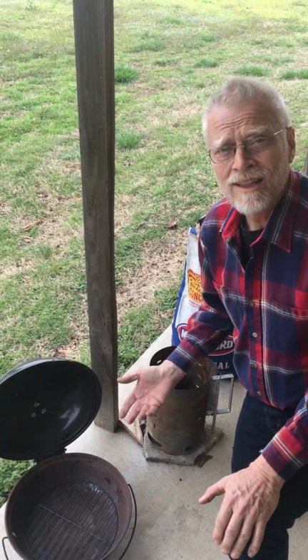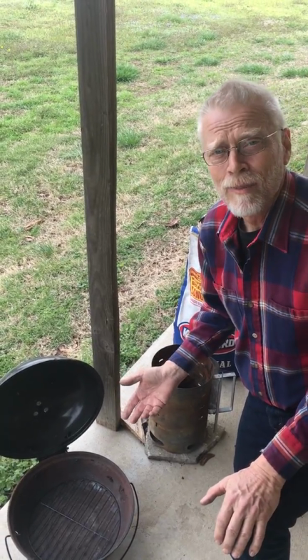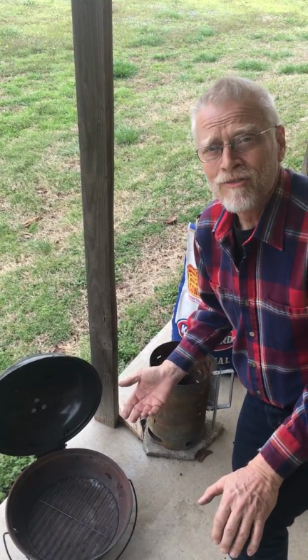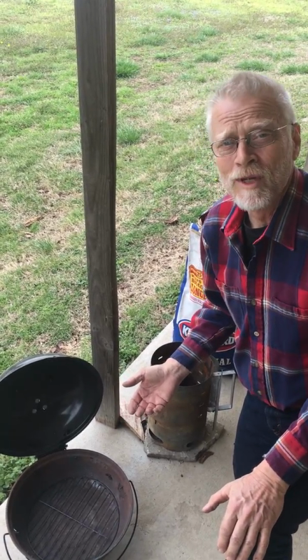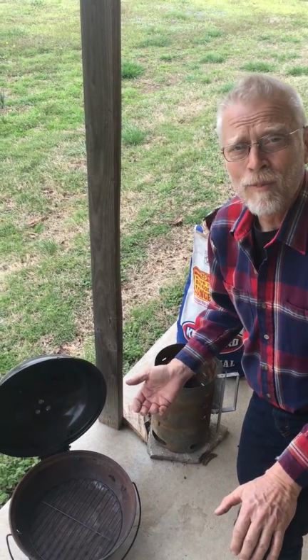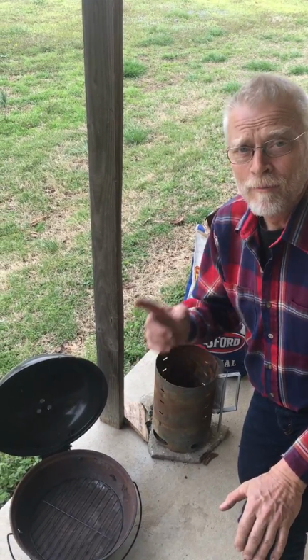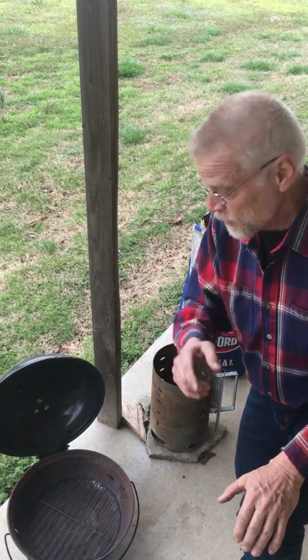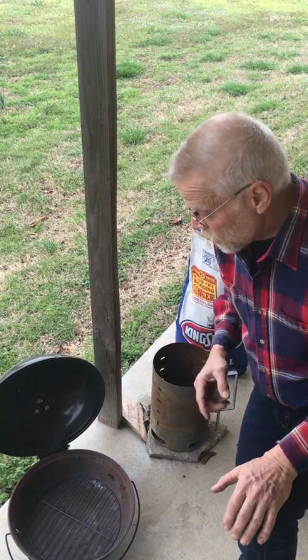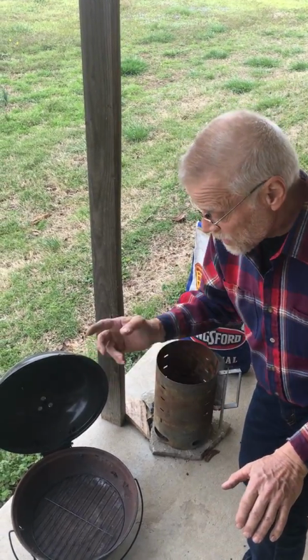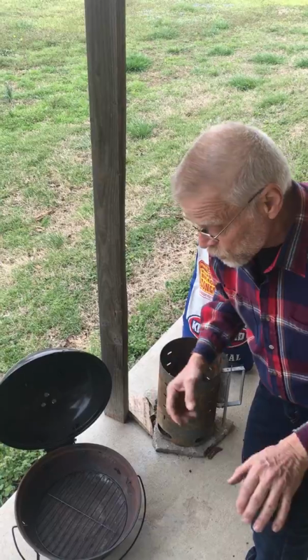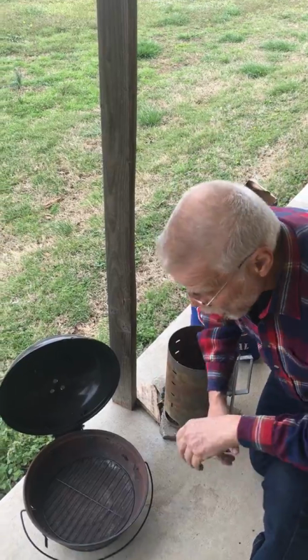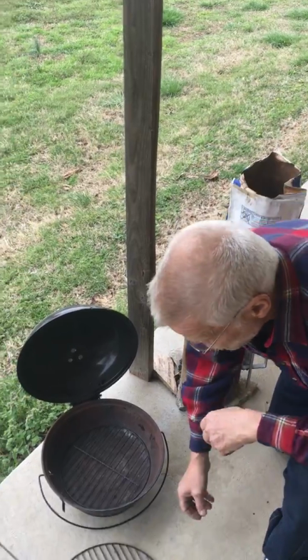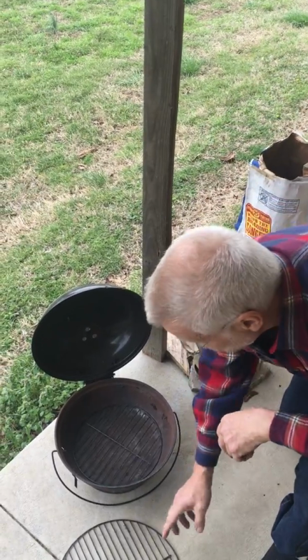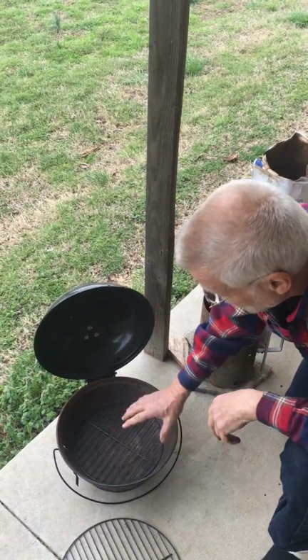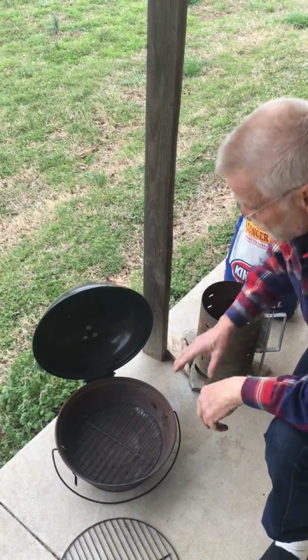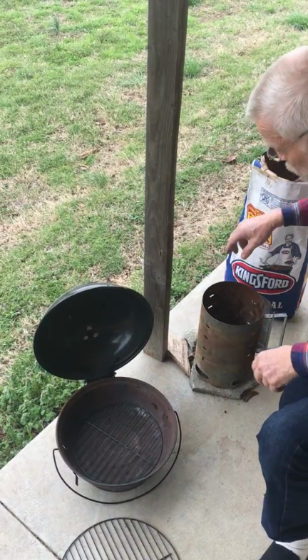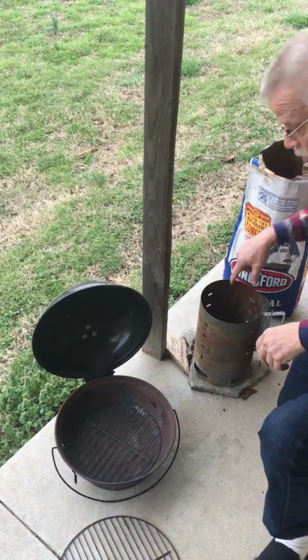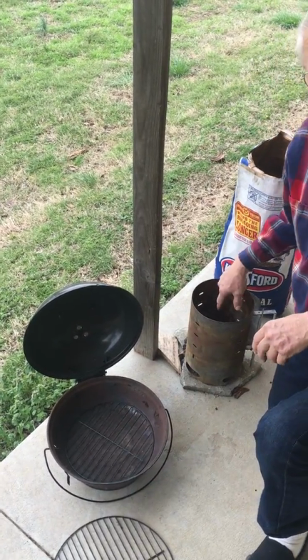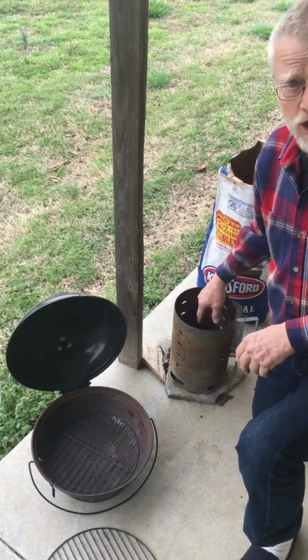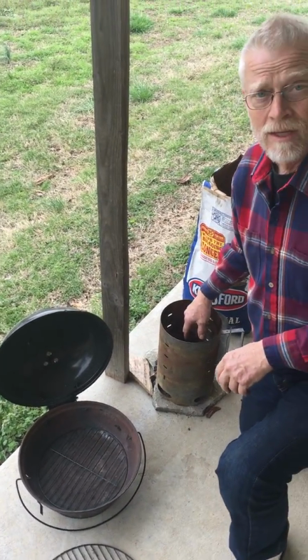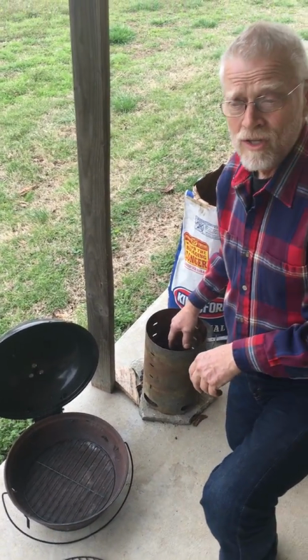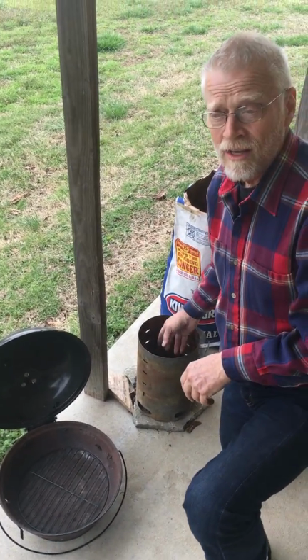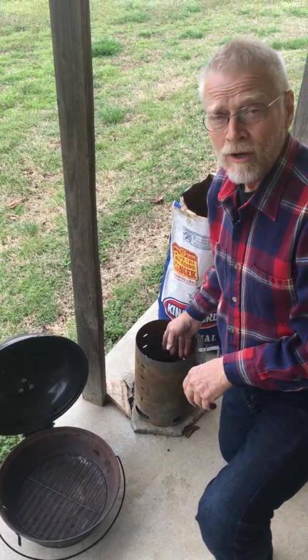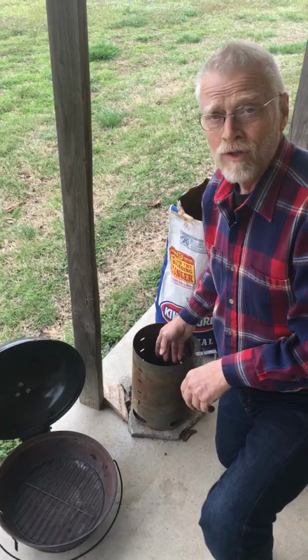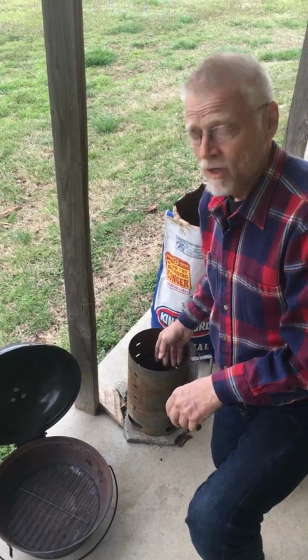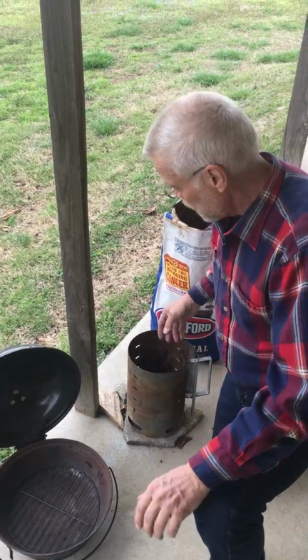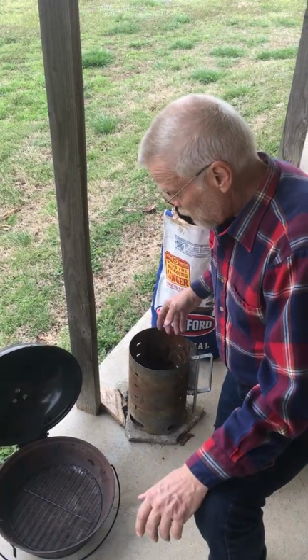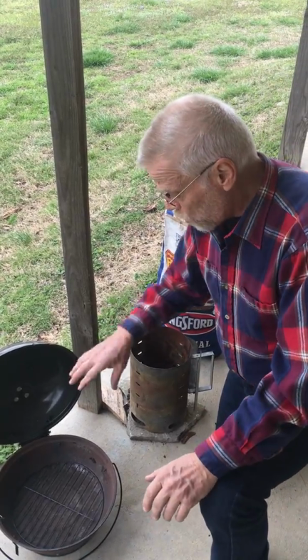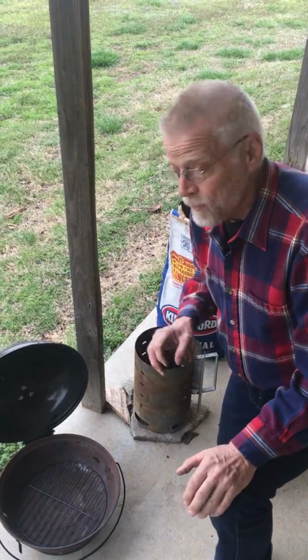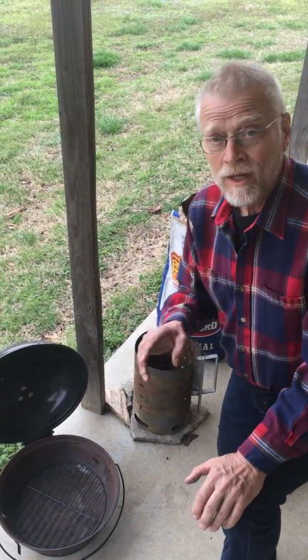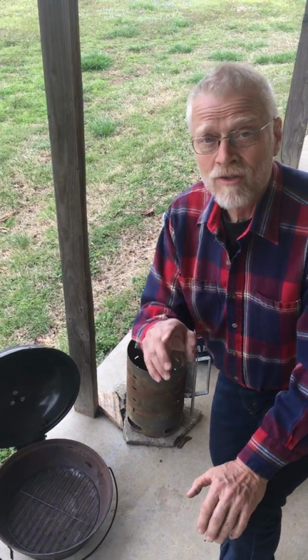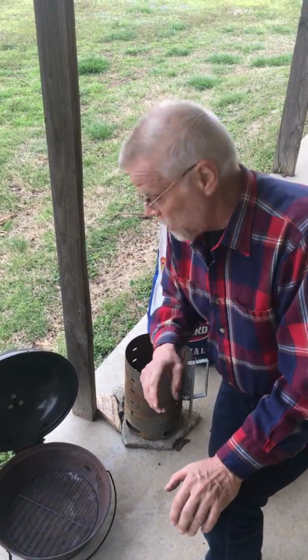I choose to just let the powder coat finish evaporate because I don't care. But a technique for not doing that would be to actually light the charcoal in a chimney, which doesn't have any powder coat finish on it, and then pour it in. So I'm going to demonstrate that.